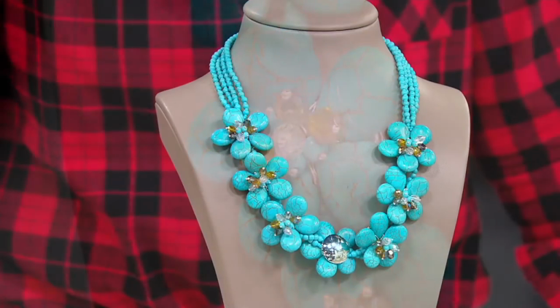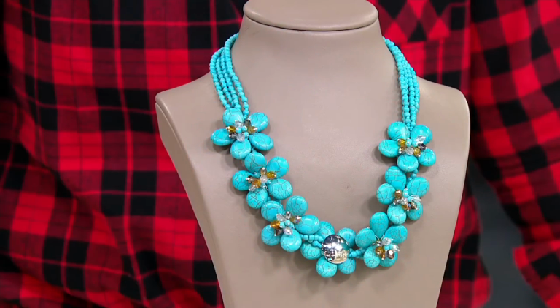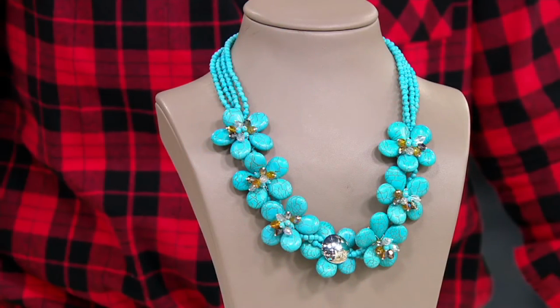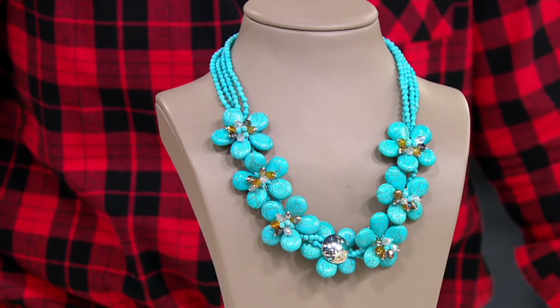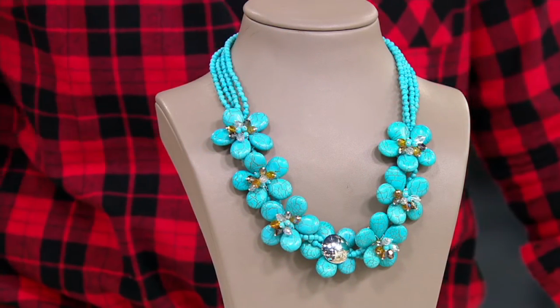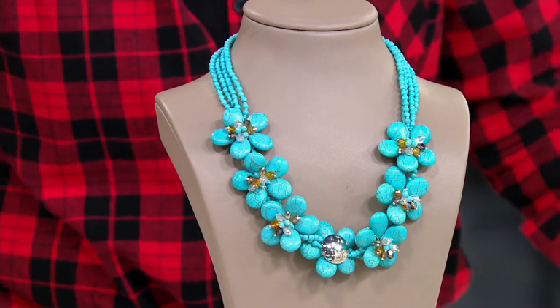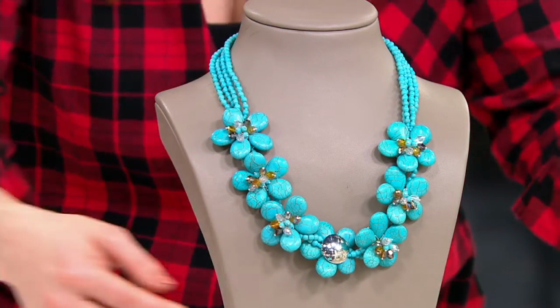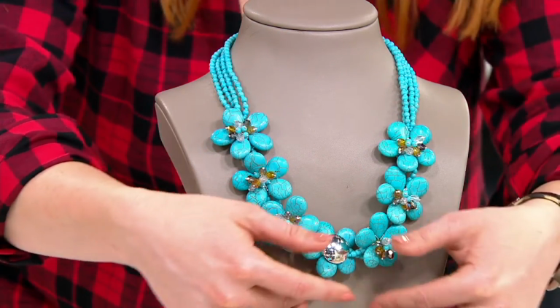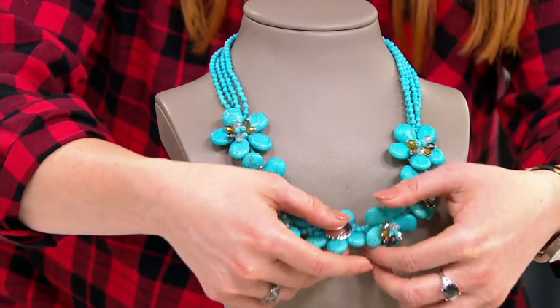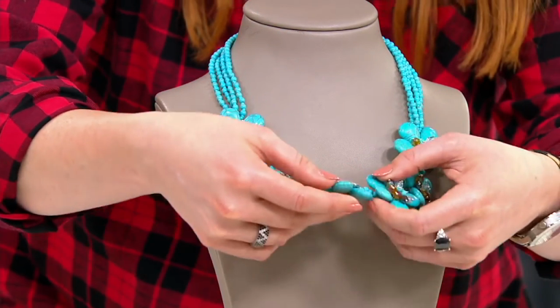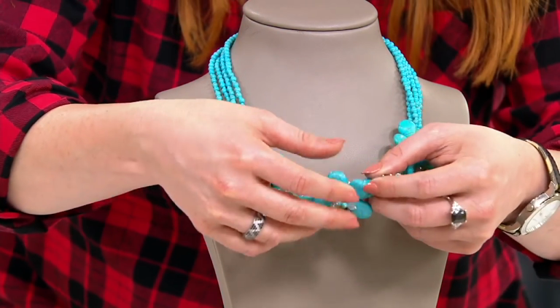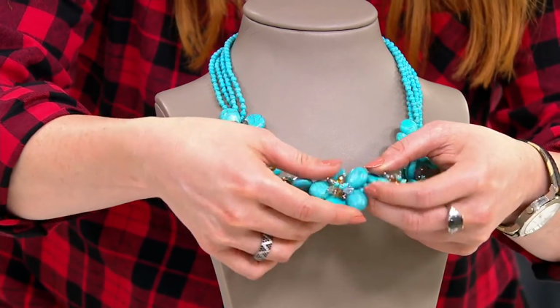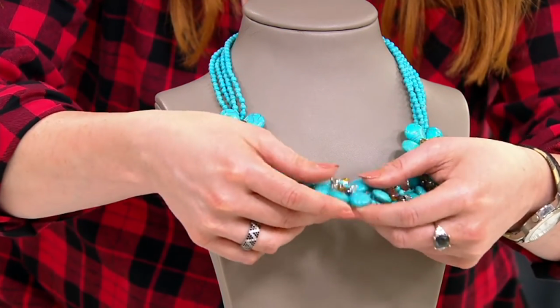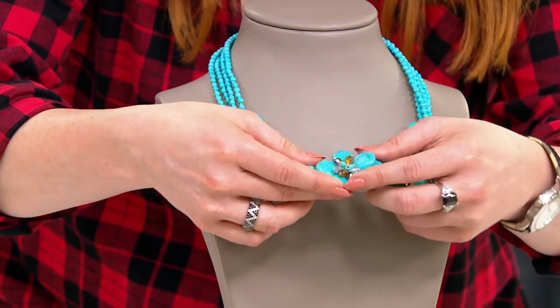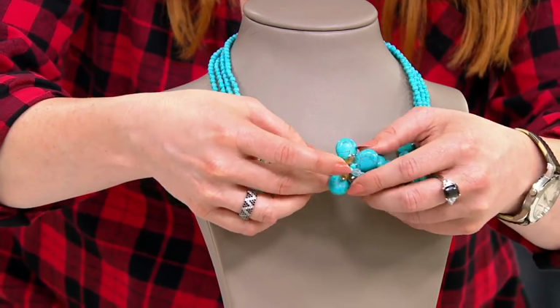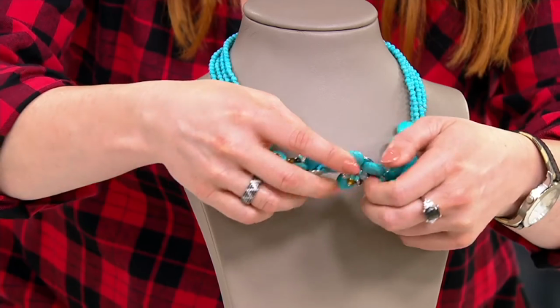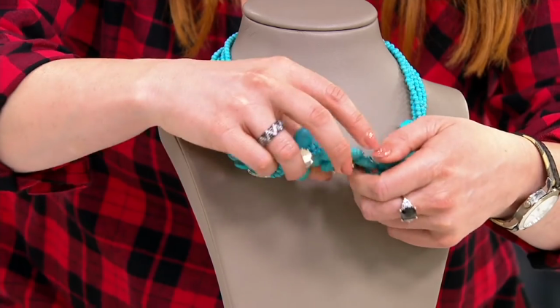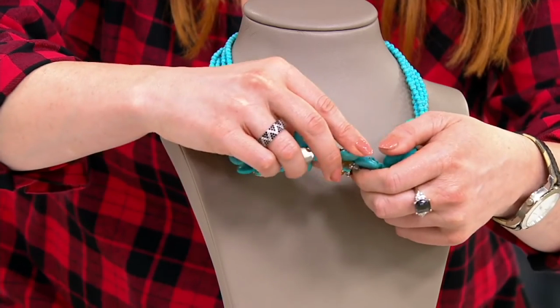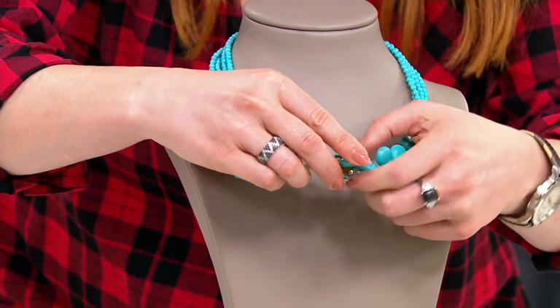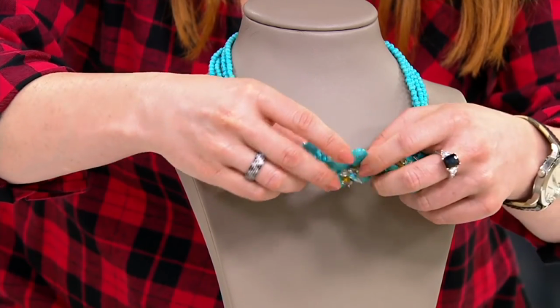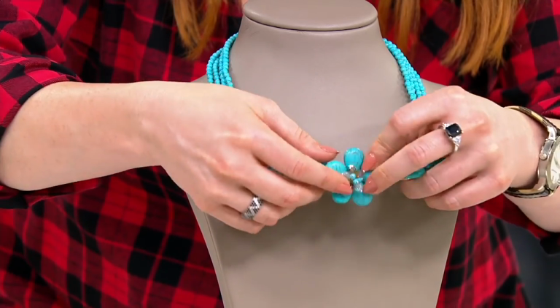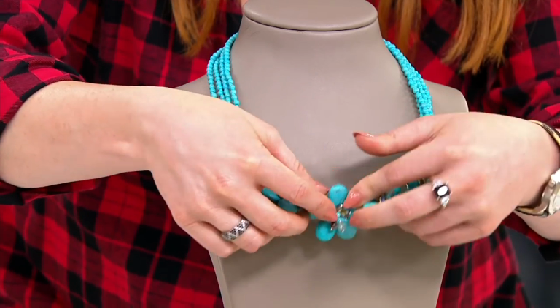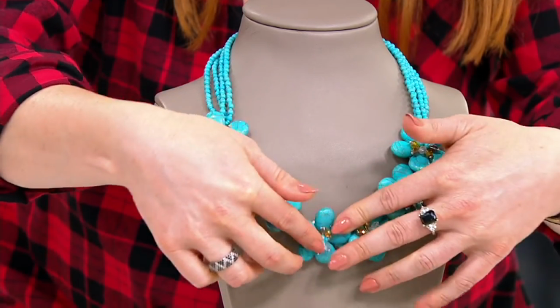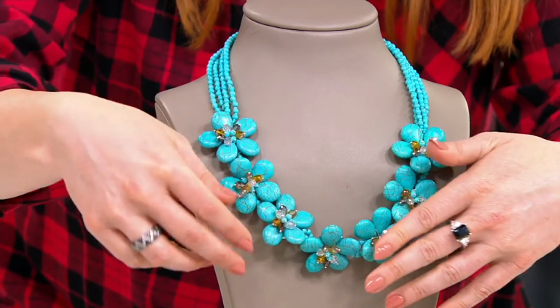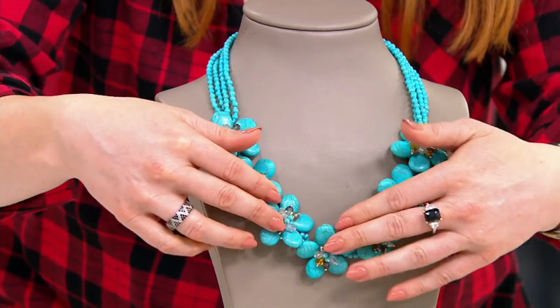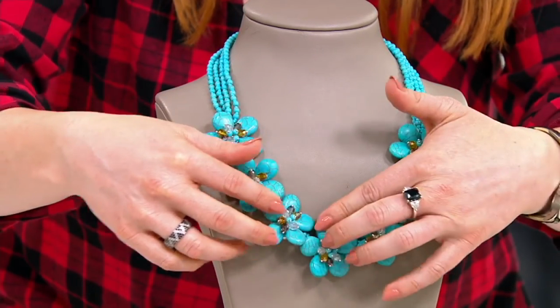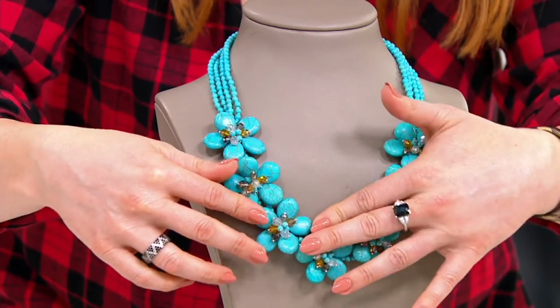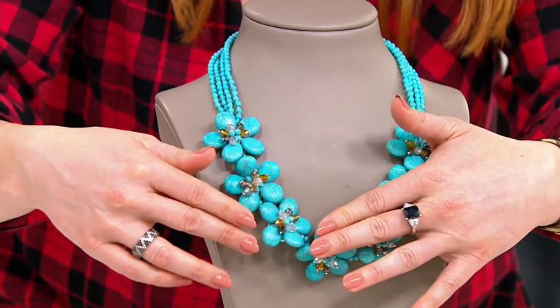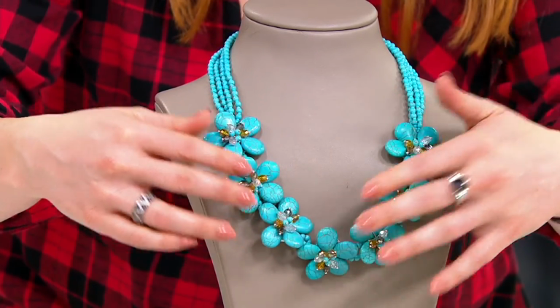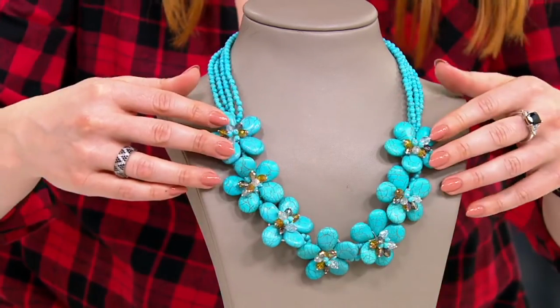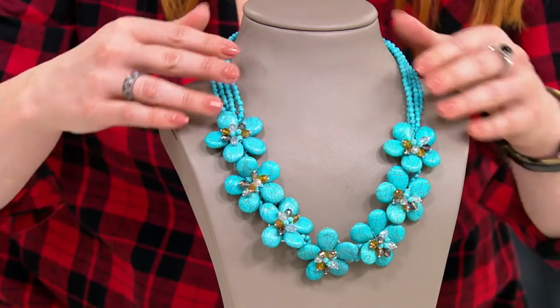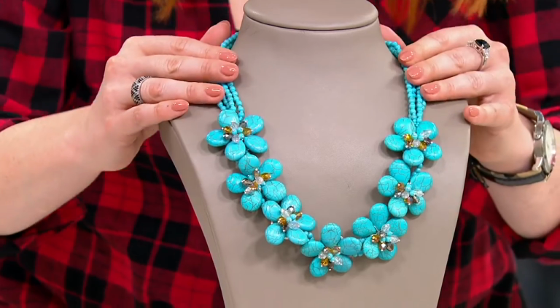I think one of the blossoms in the front is turned back to front — that sort of shiny one, just flip that. There we go. So it's all those beautiful blossoms, all with those starburst sort of crystals in them.